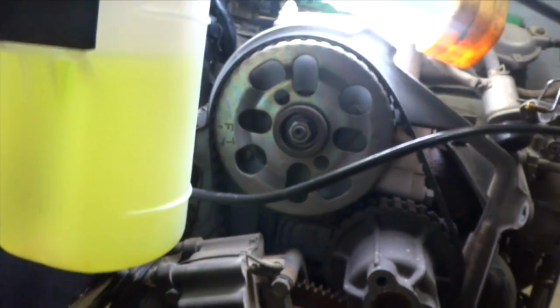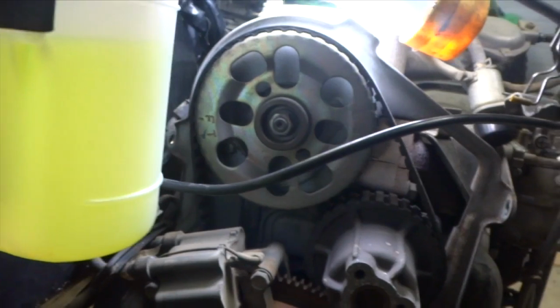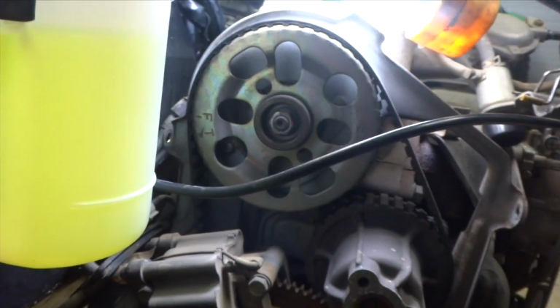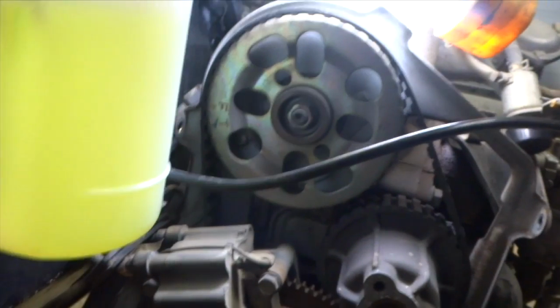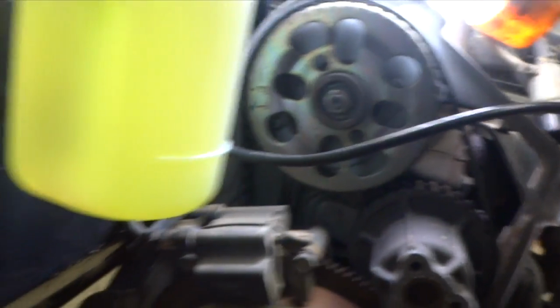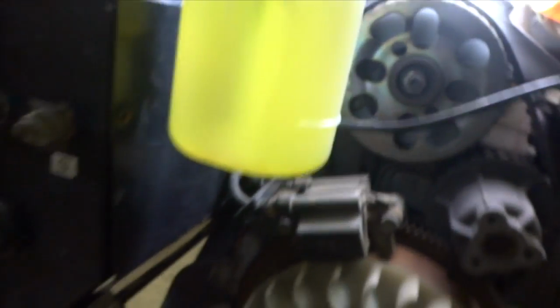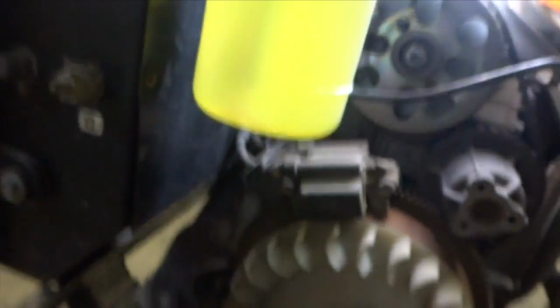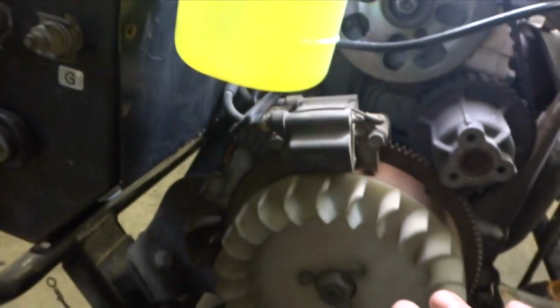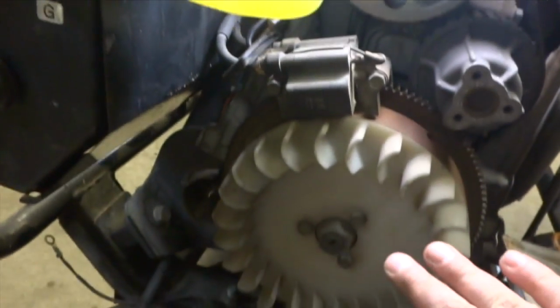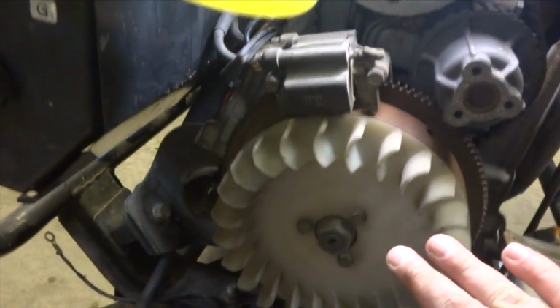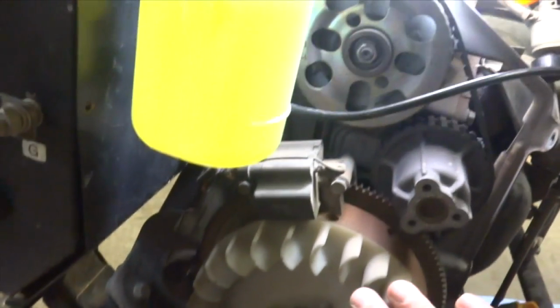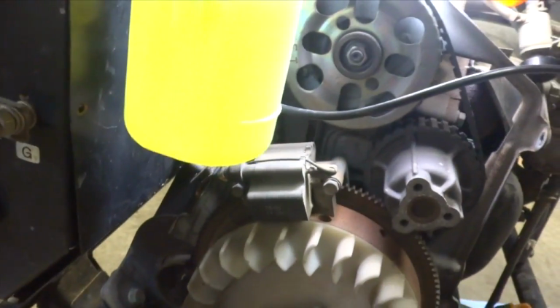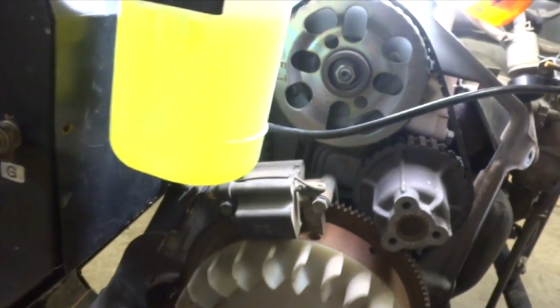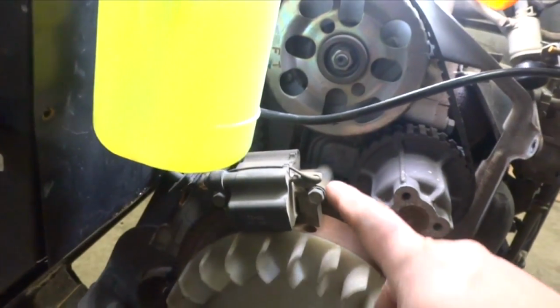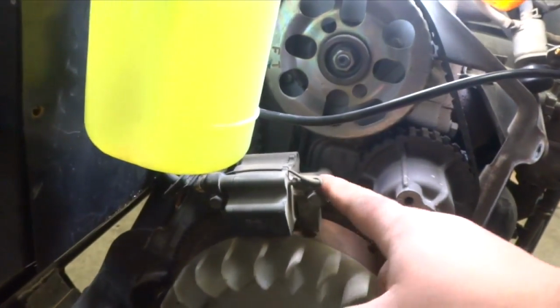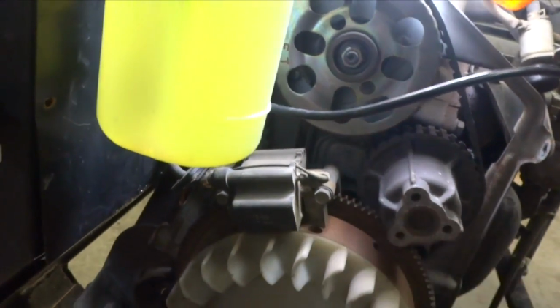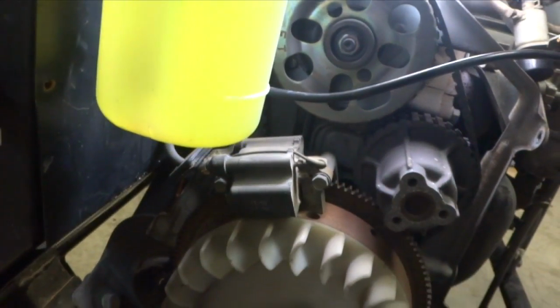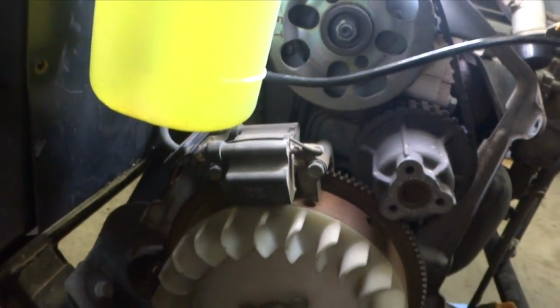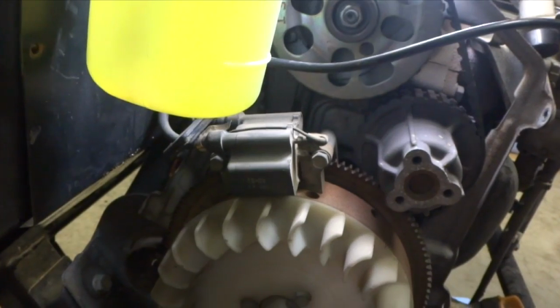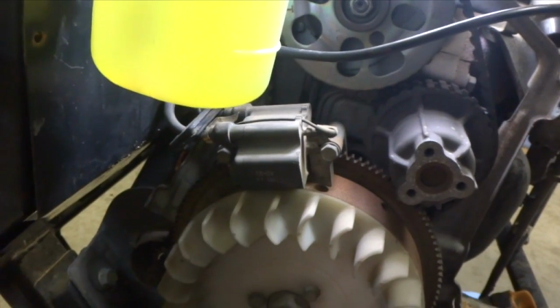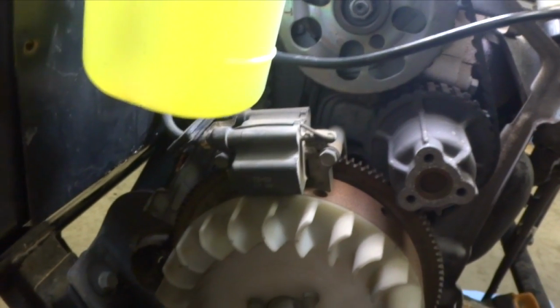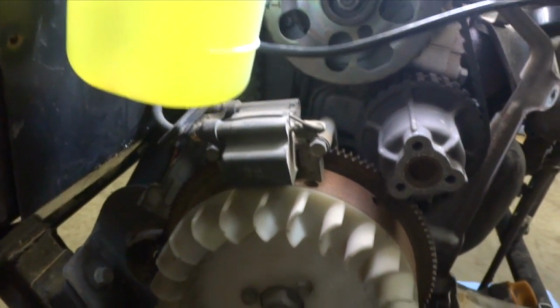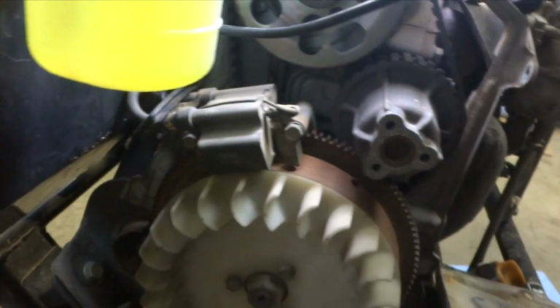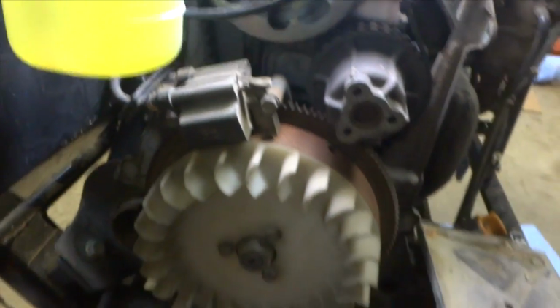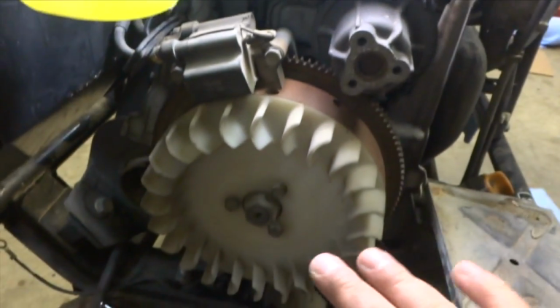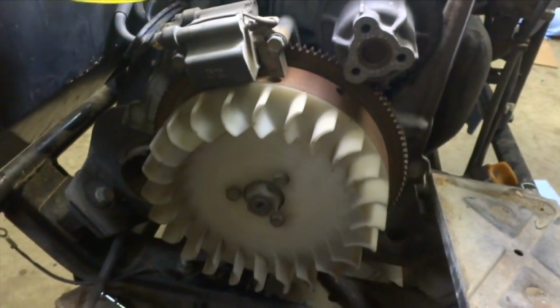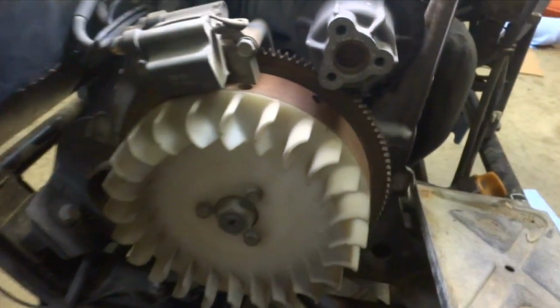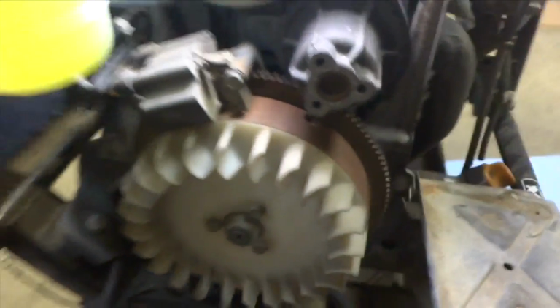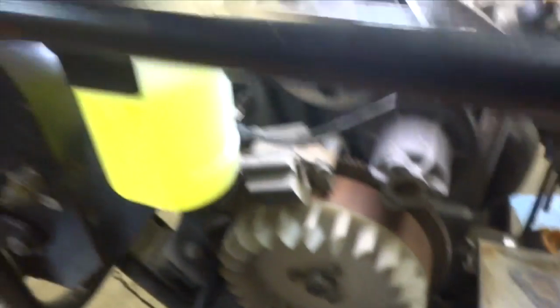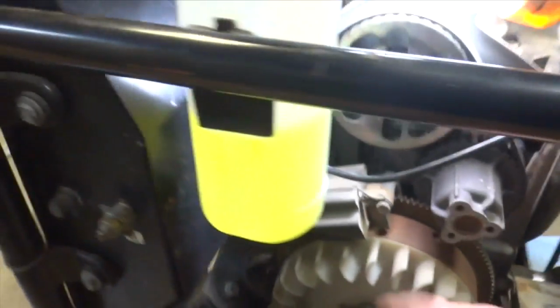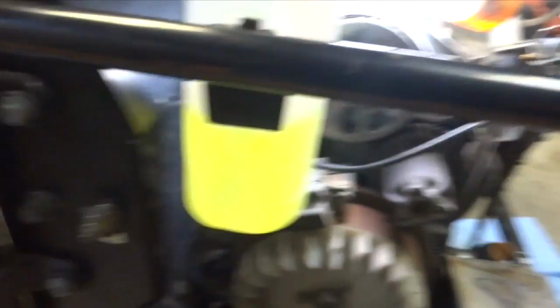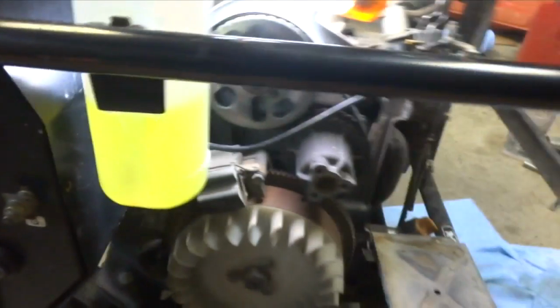It's kind of rusty — we're going to clean that up. But before we pull the flywheel off, we need to pull the coil off, then the fan, and then the center bolt, because that's all on a tapered shaft. Then we'll pull that off.